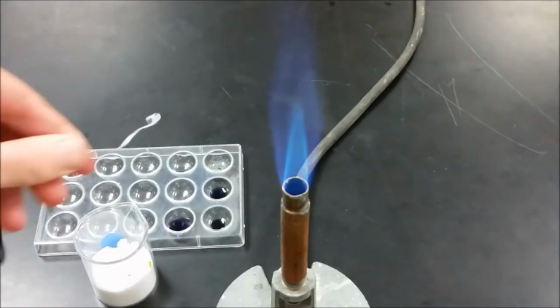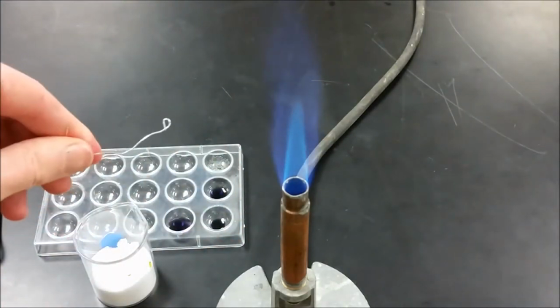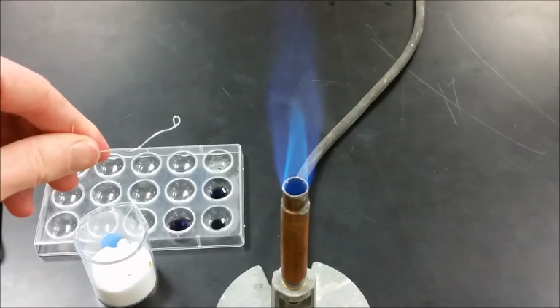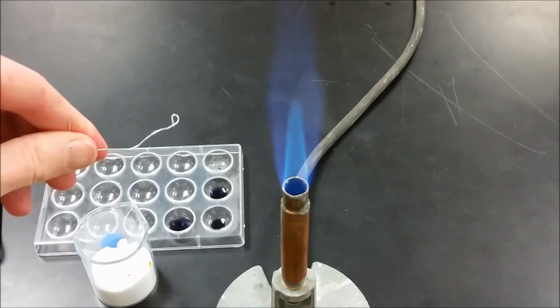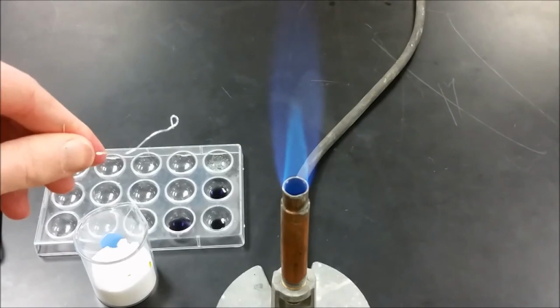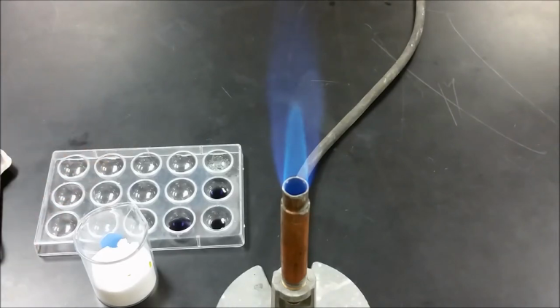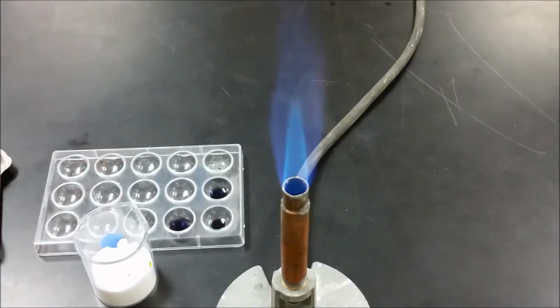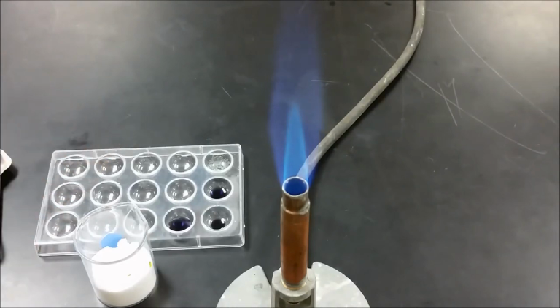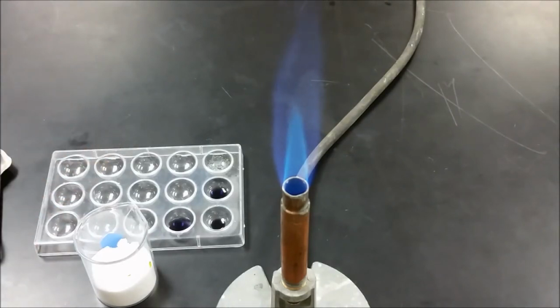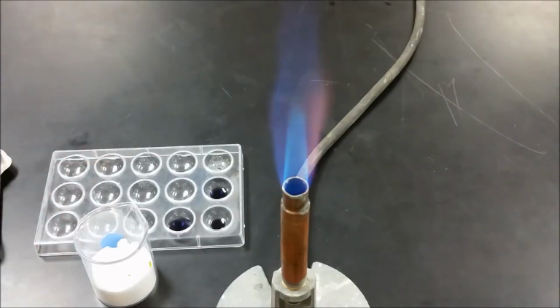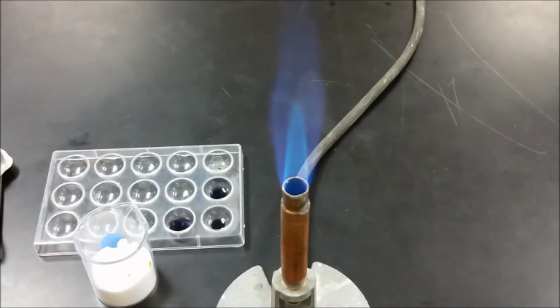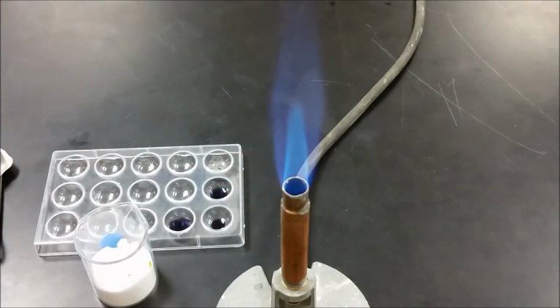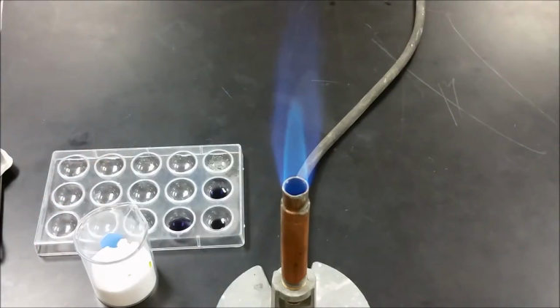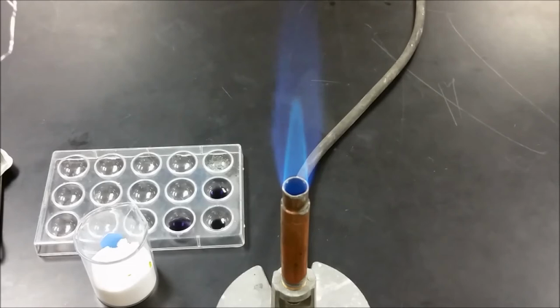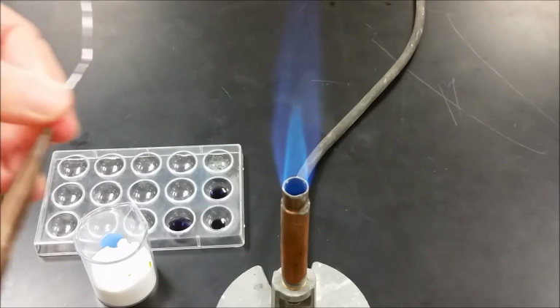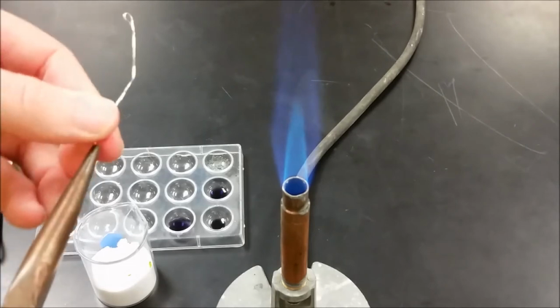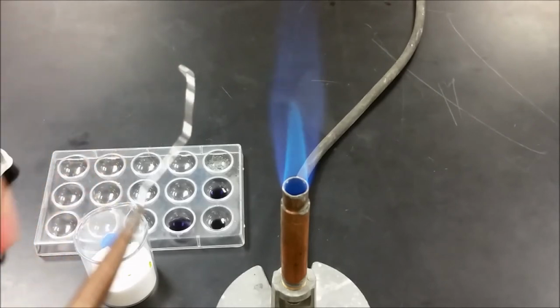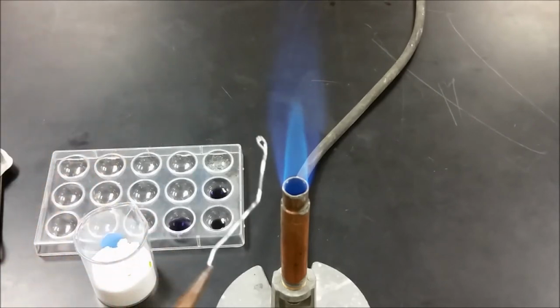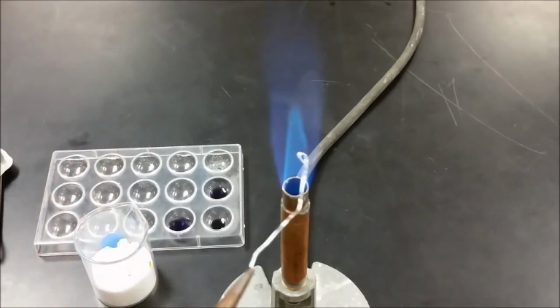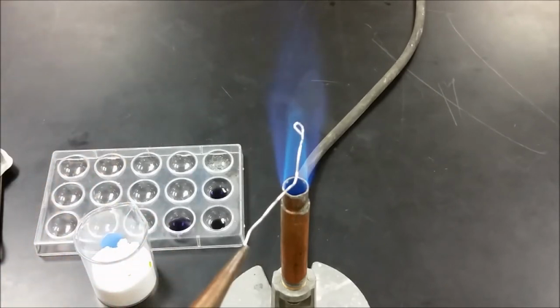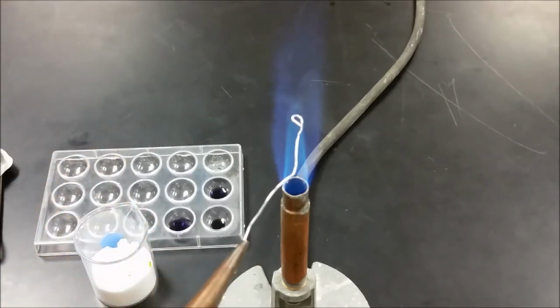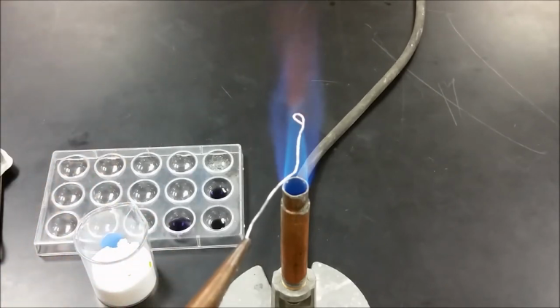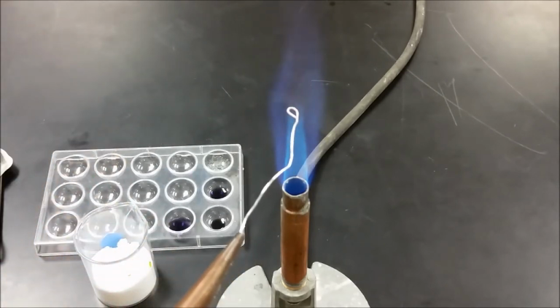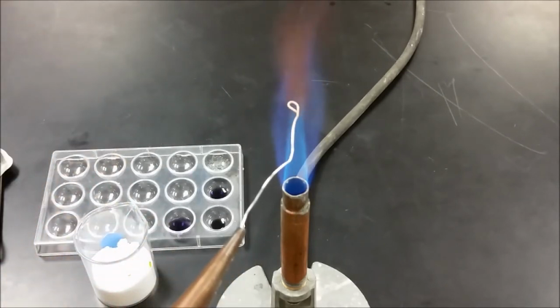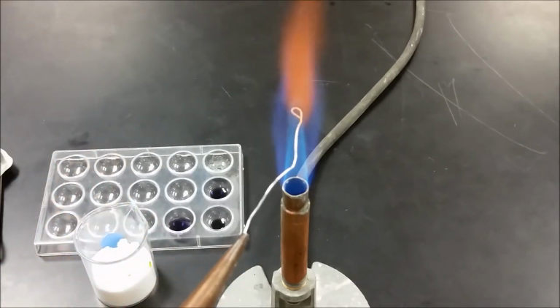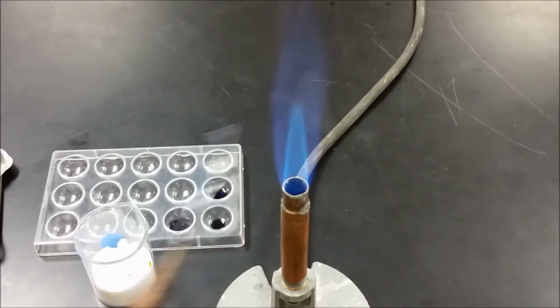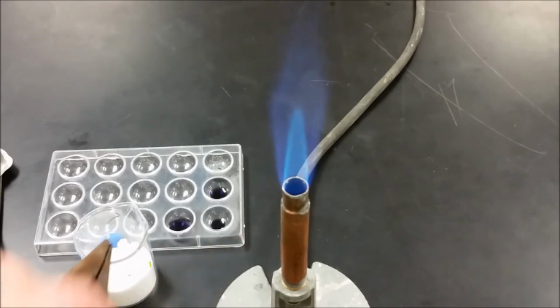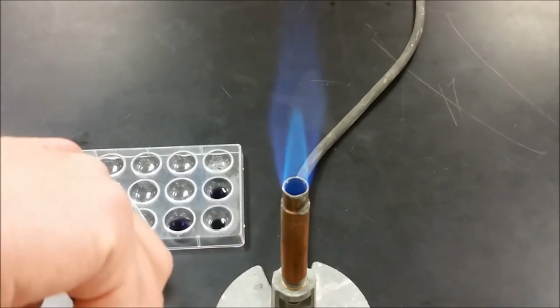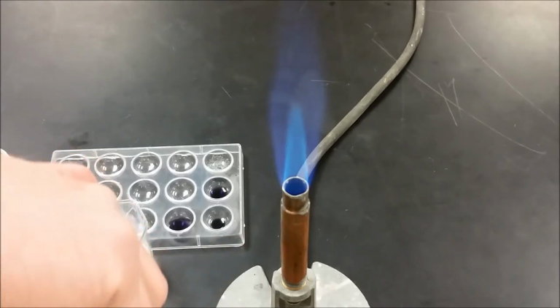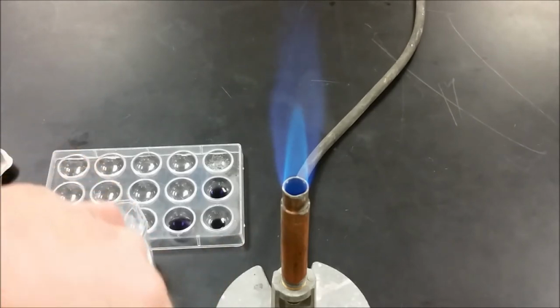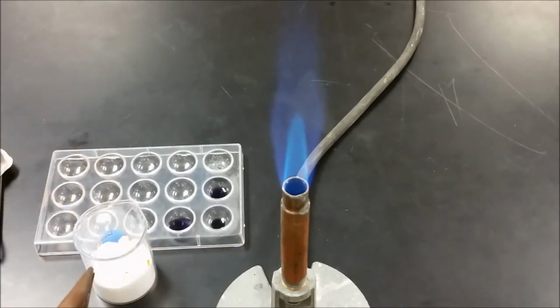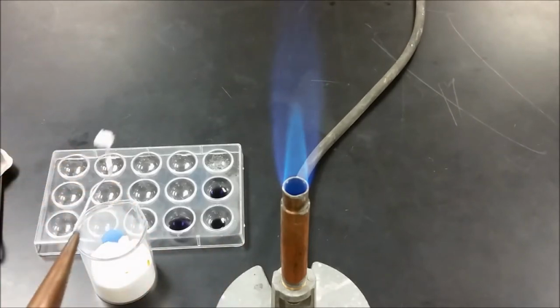So when you're done, it should look something like this. Then you're going to take that paper clip from the other end, grab it with the pliers, and put that eyelet into the flame right around the top of the cone, then dip it into some sodium borate.